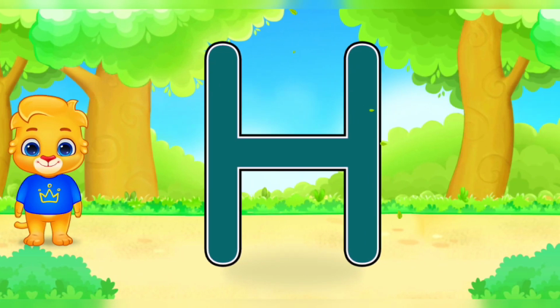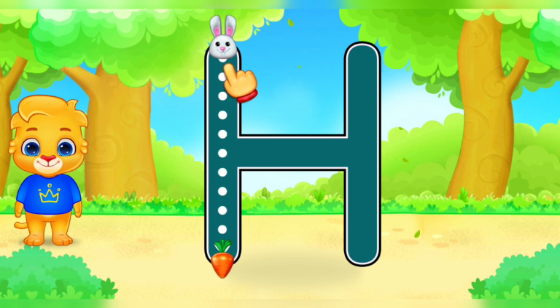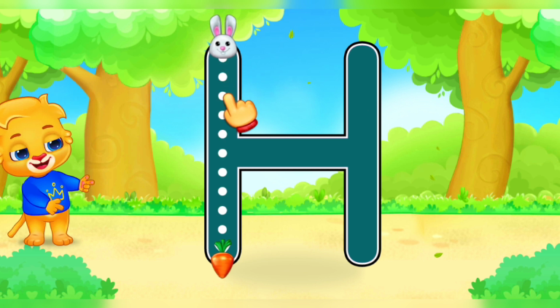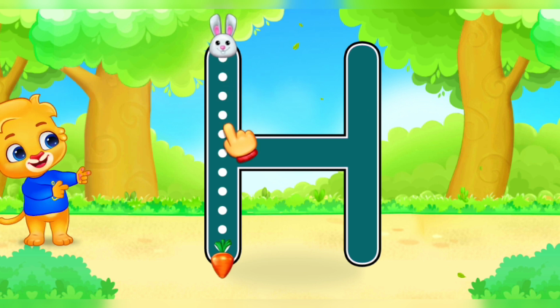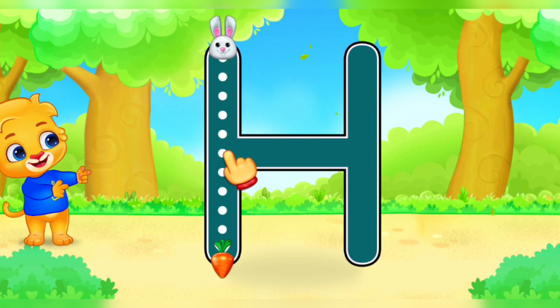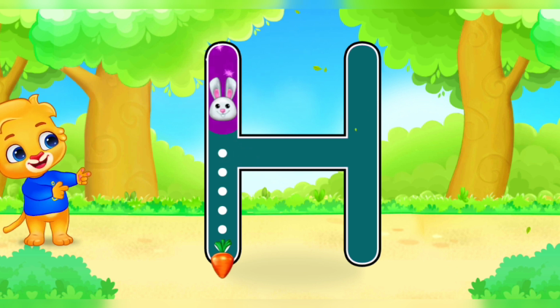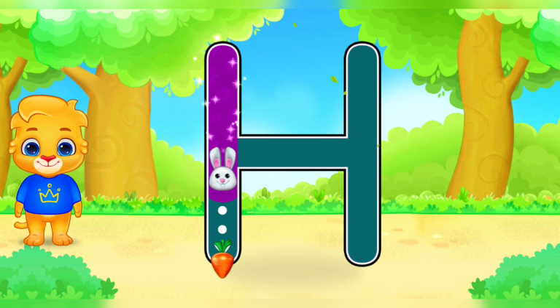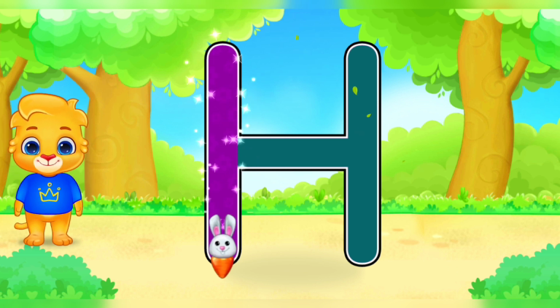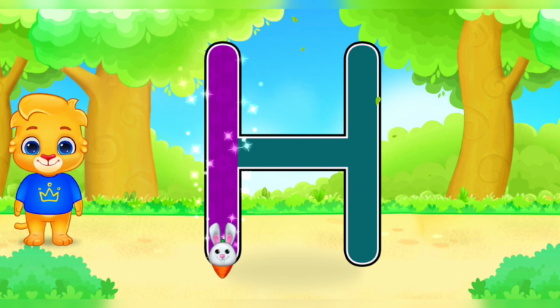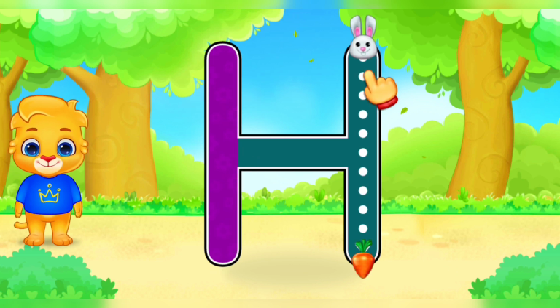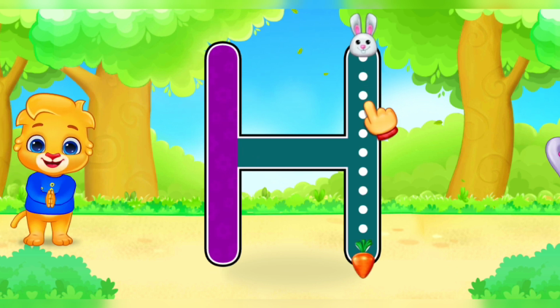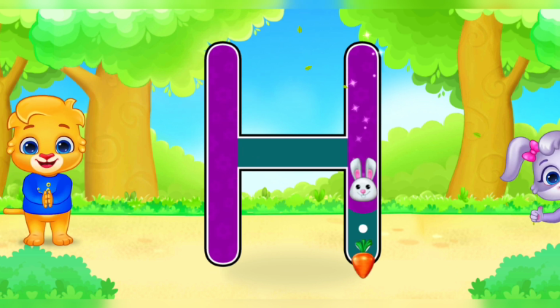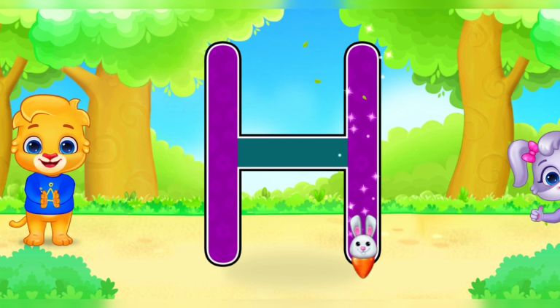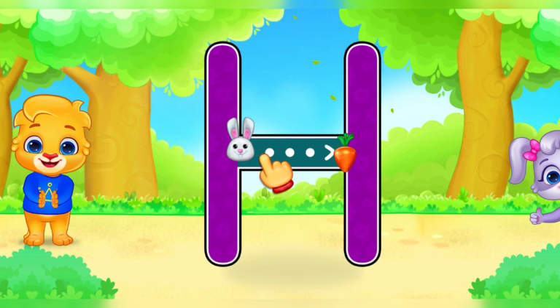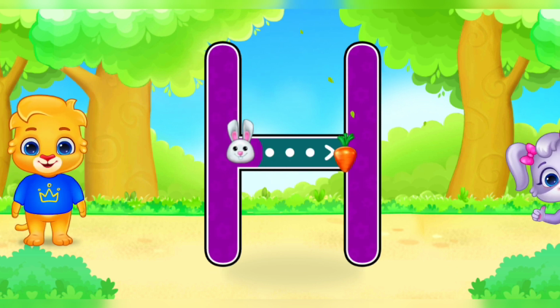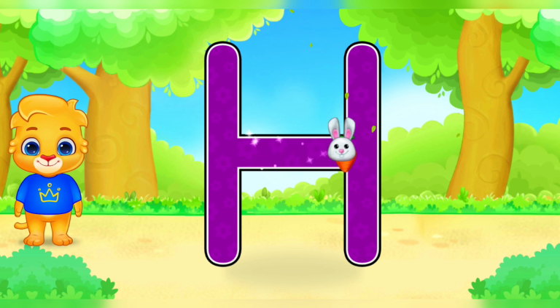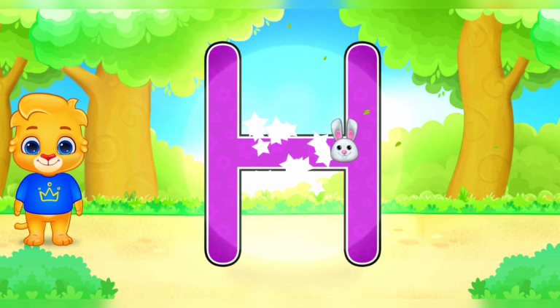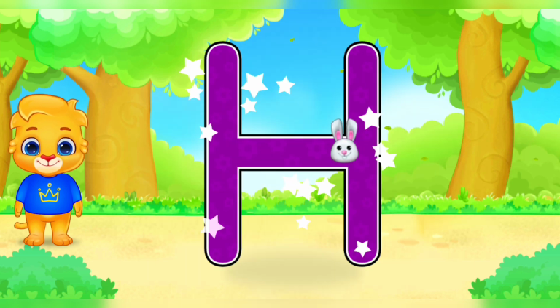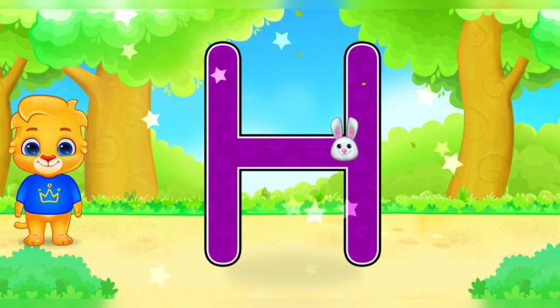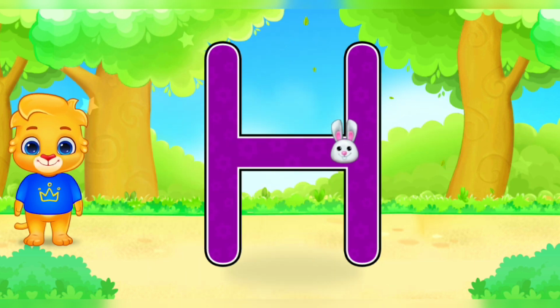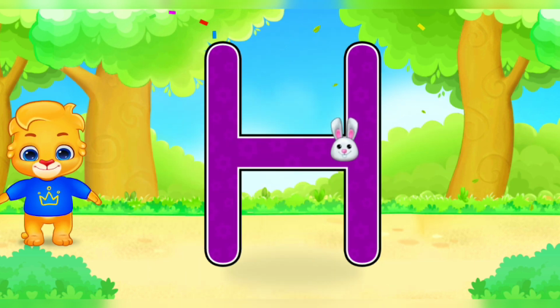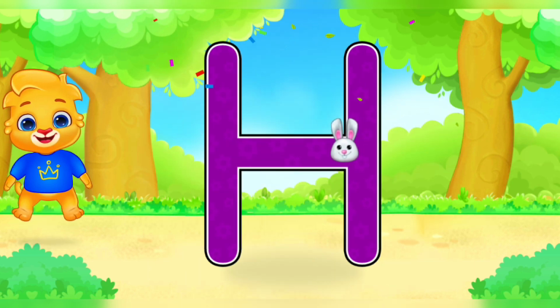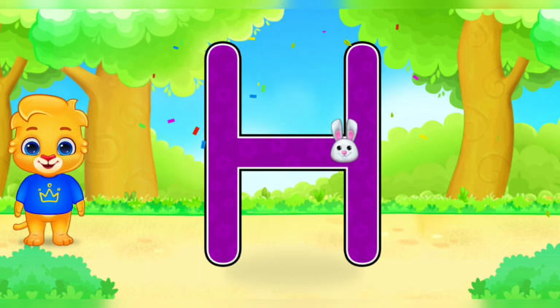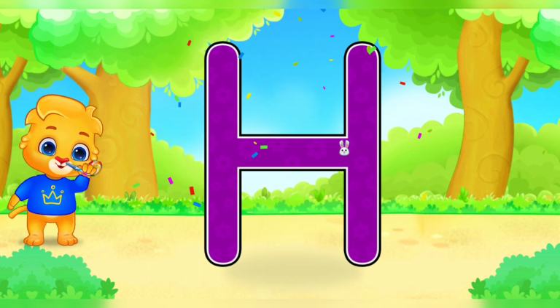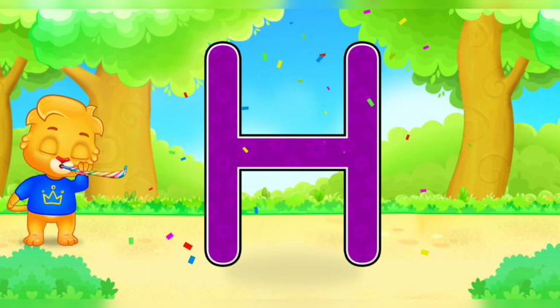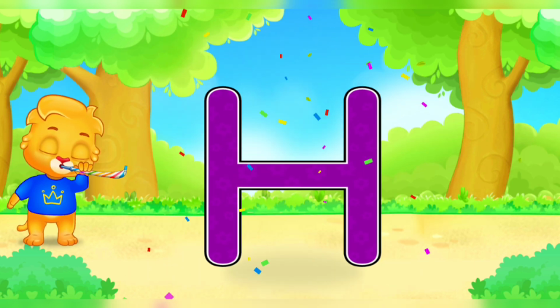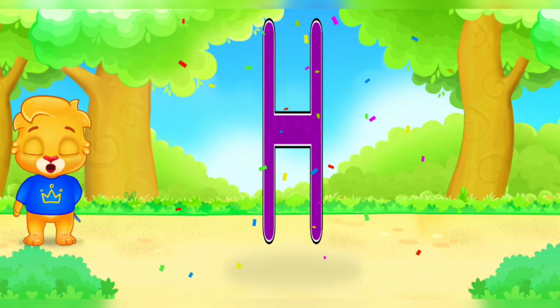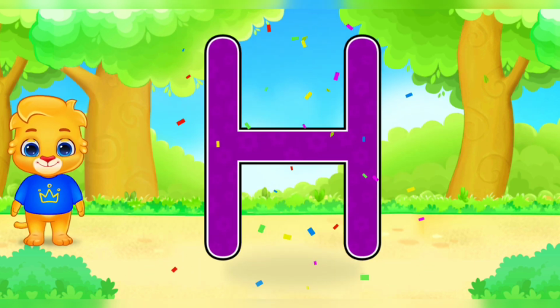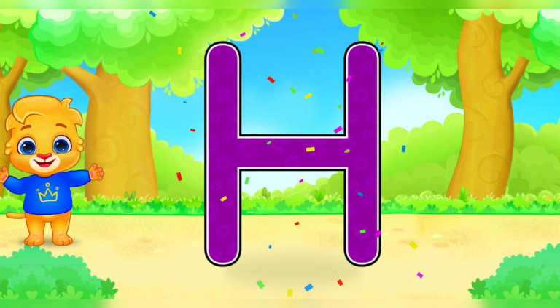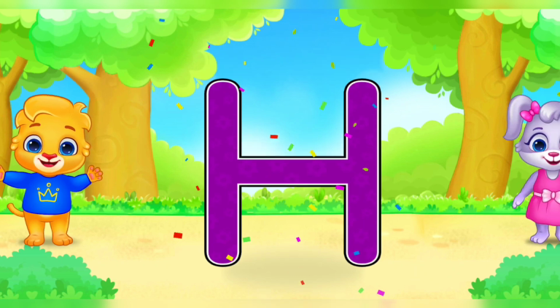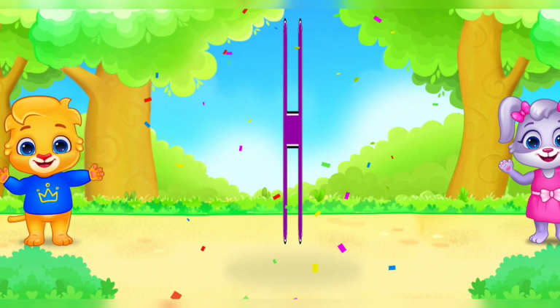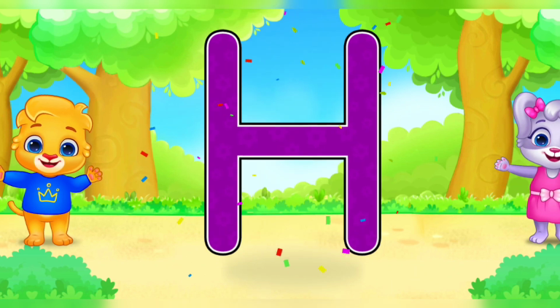H. Good job! Perfect! Amazing! Woohoo! H is for helicopter.